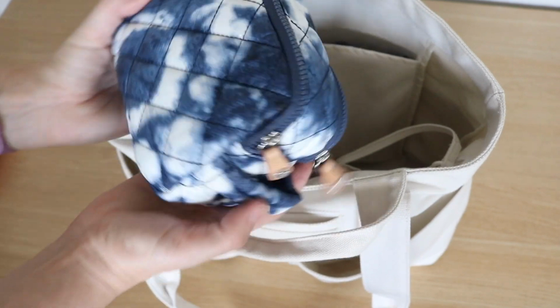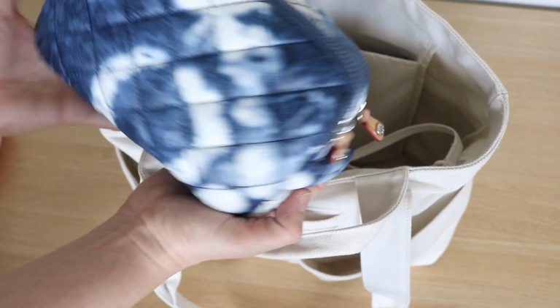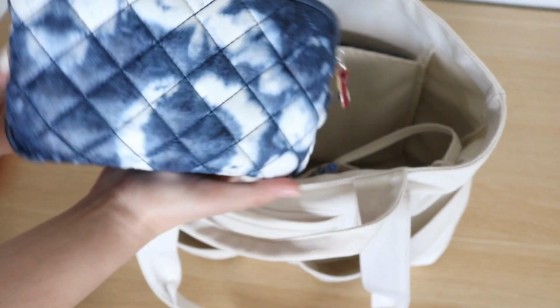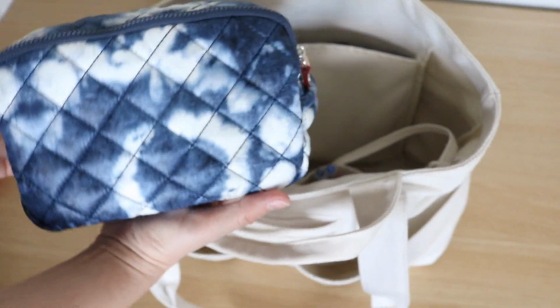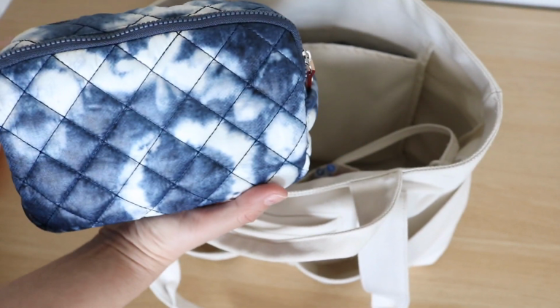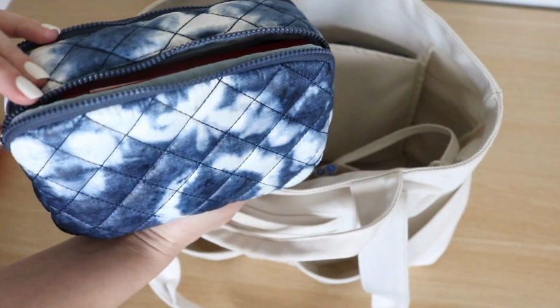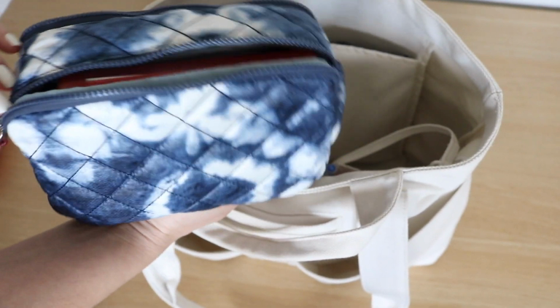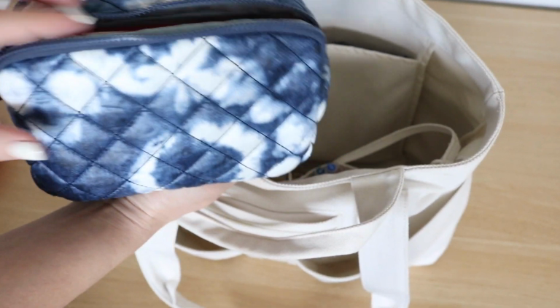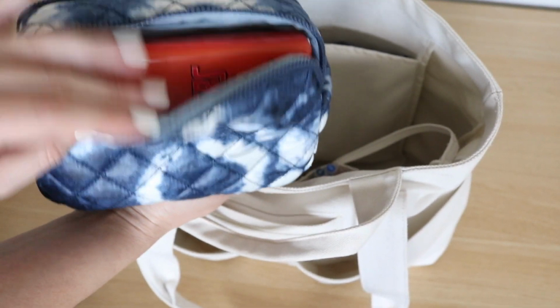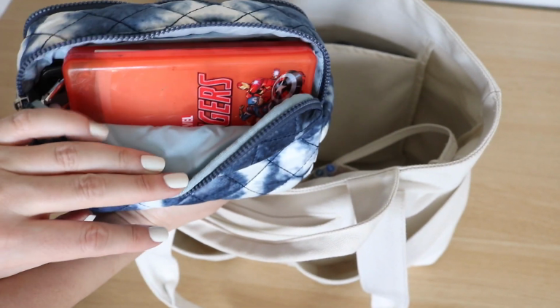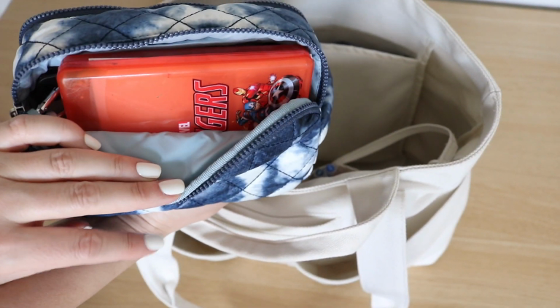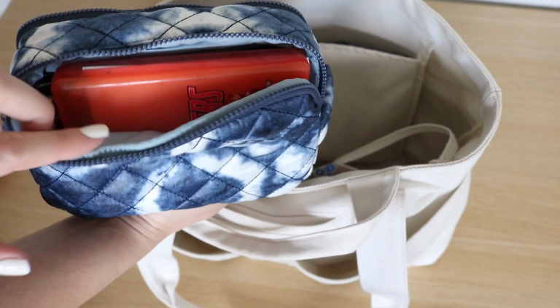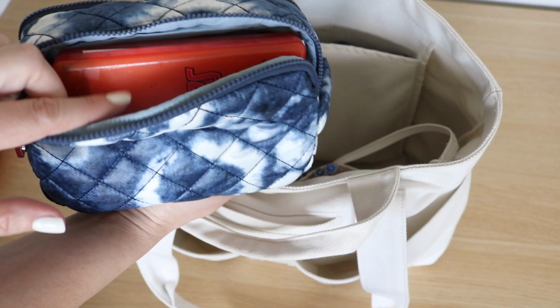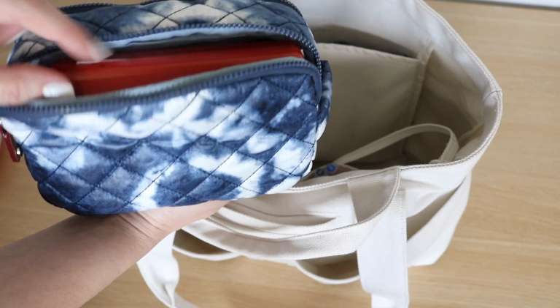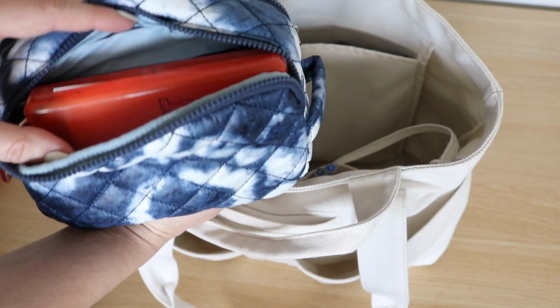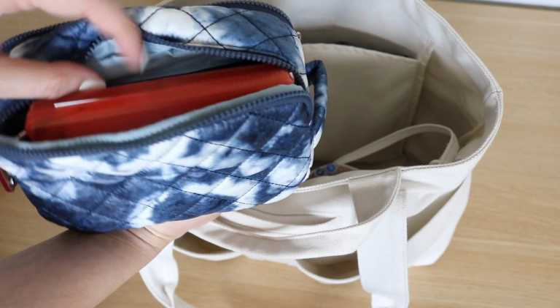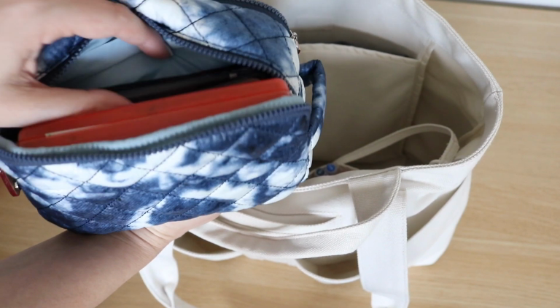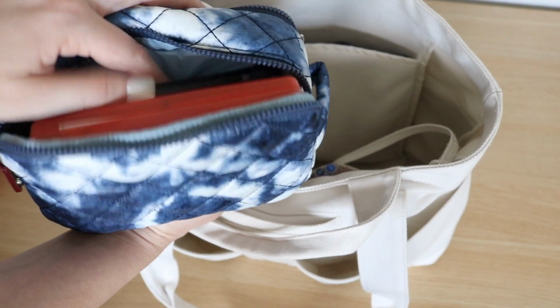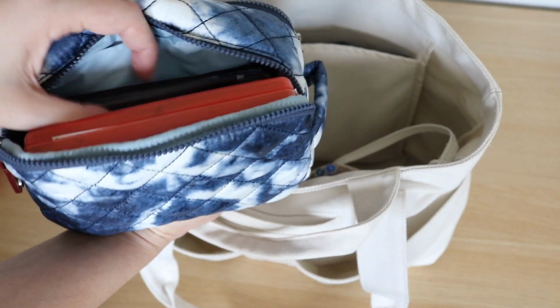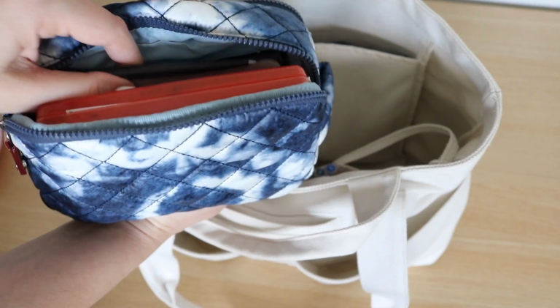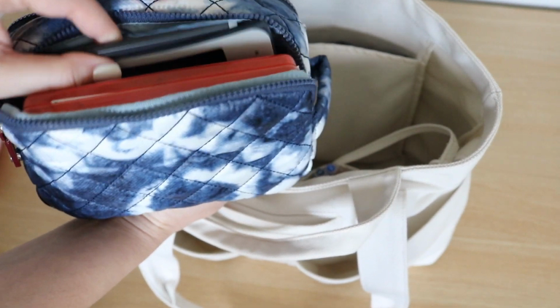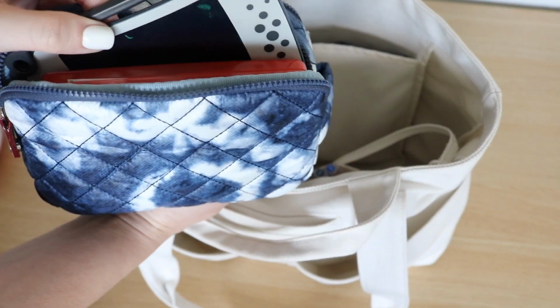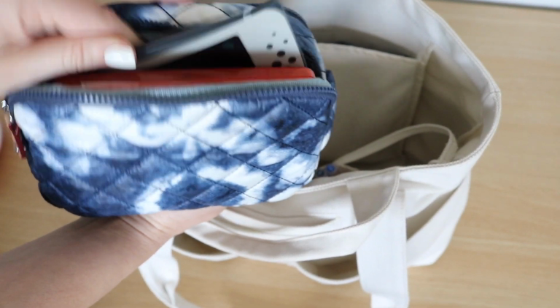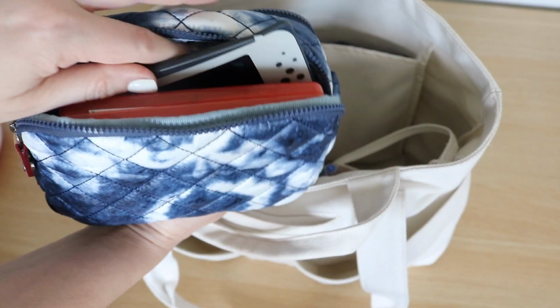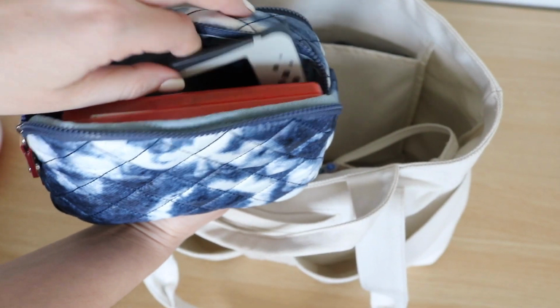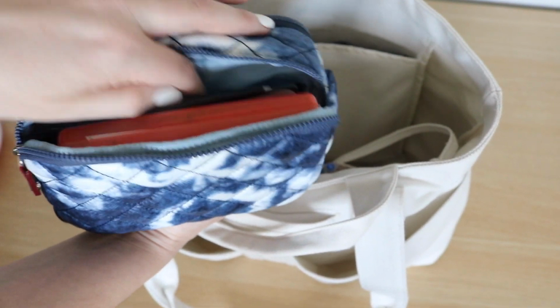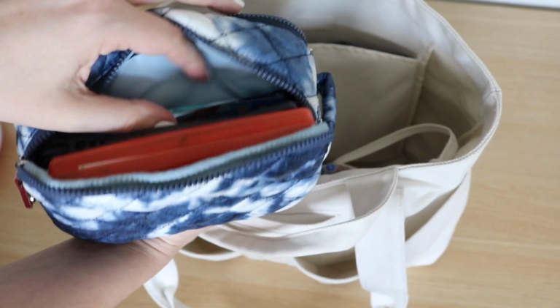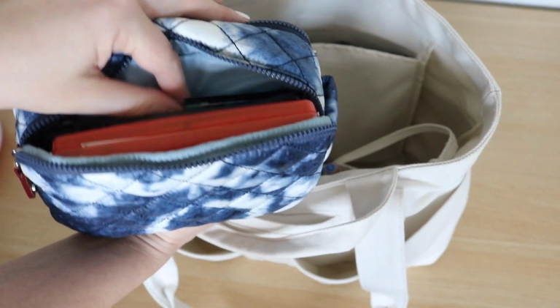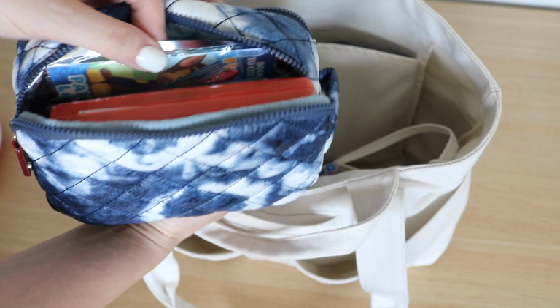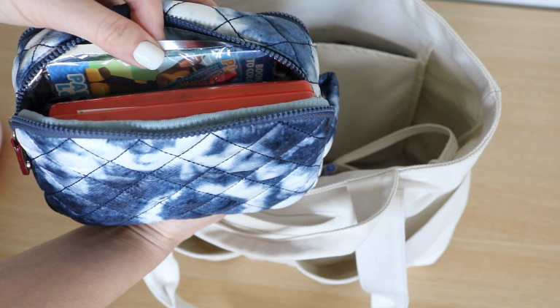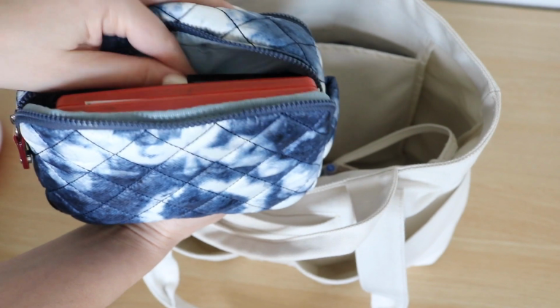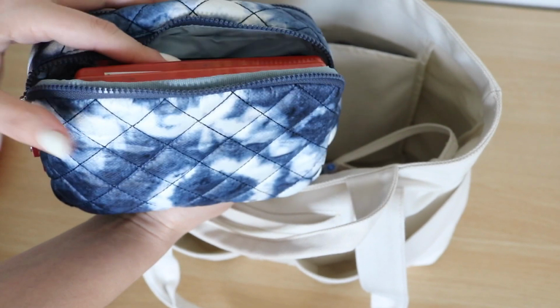On the other side of the pouch I have activity cases — a little Crayola activity case, a little boogie board, and some little mini clay packs.